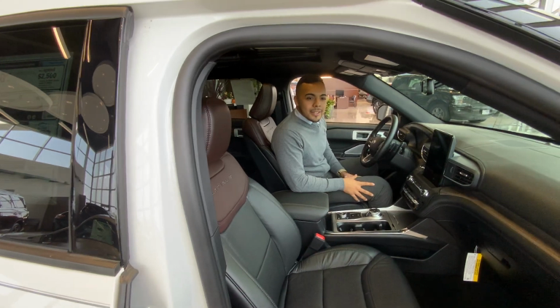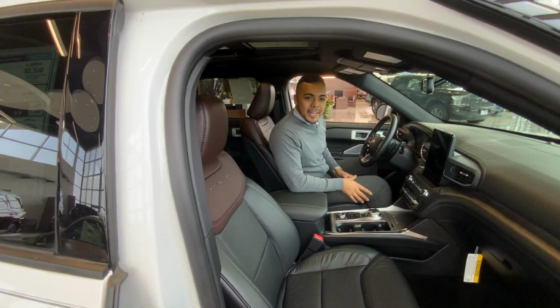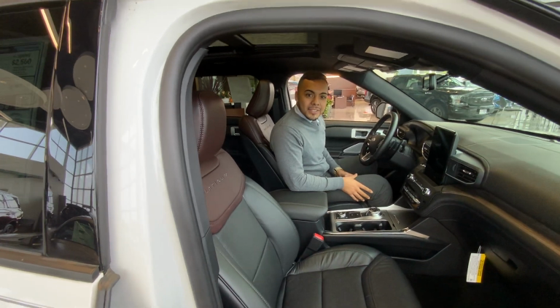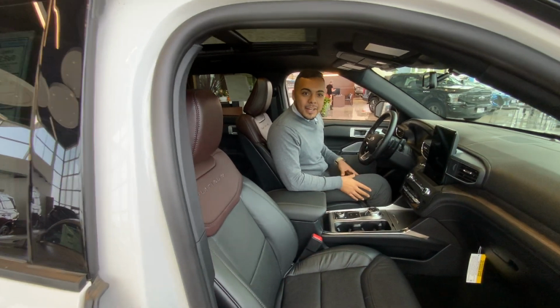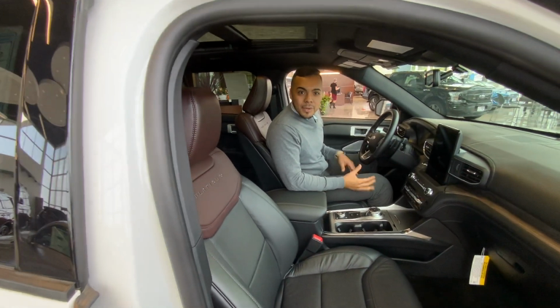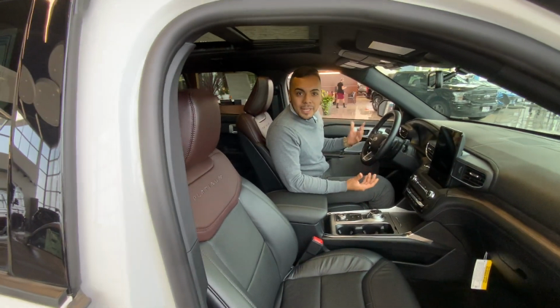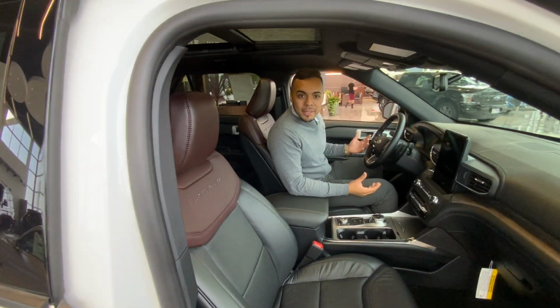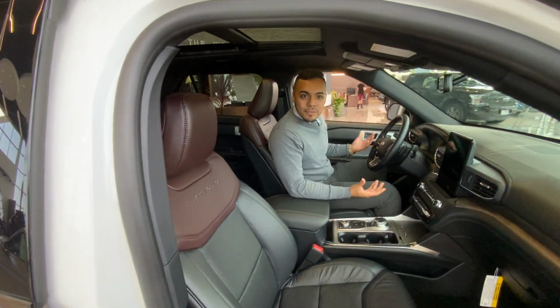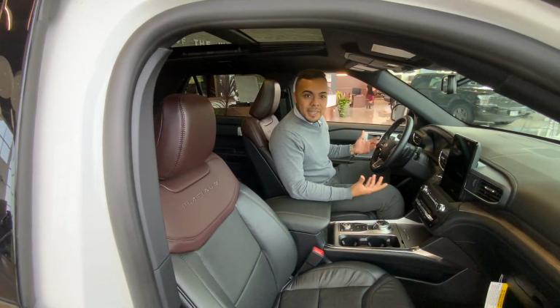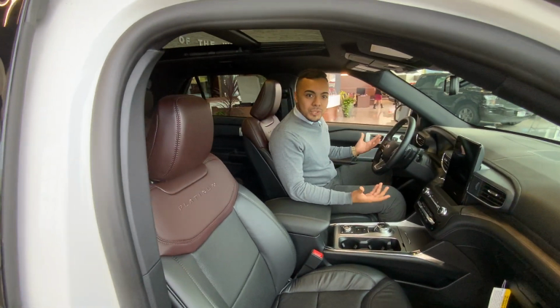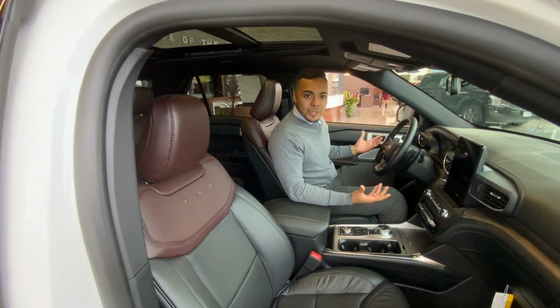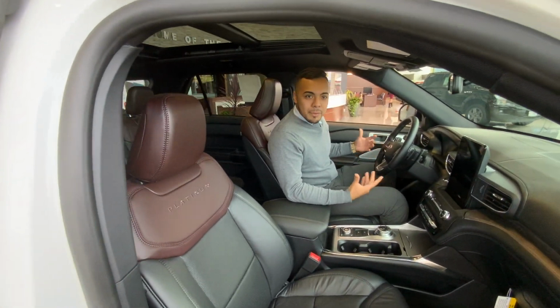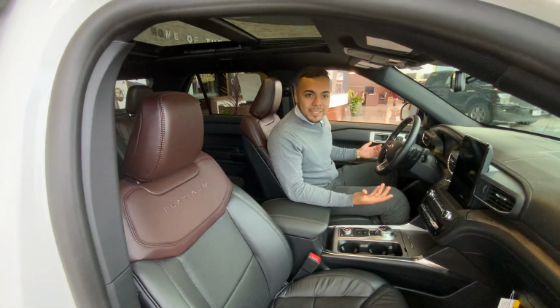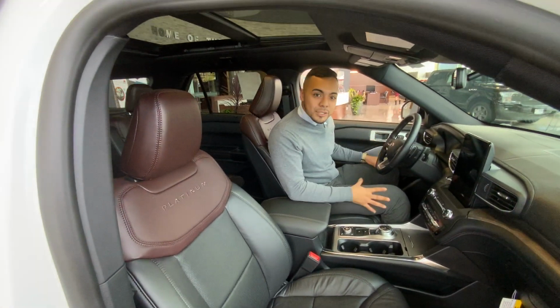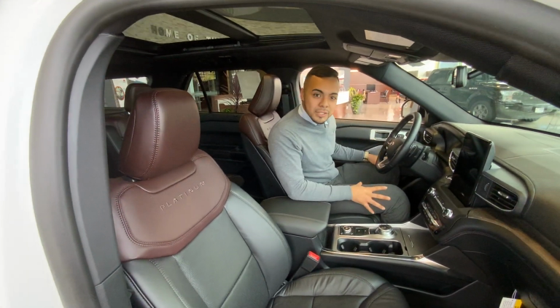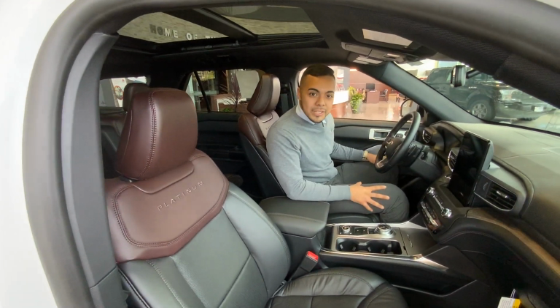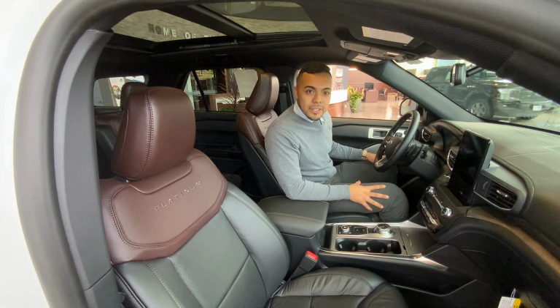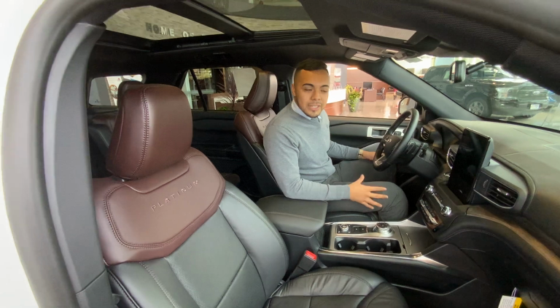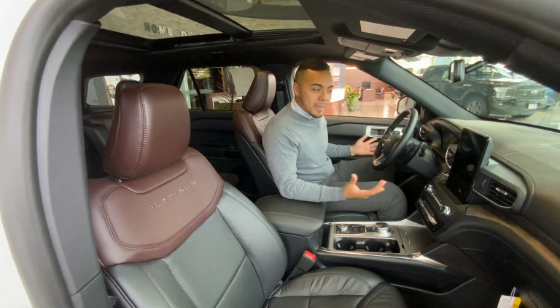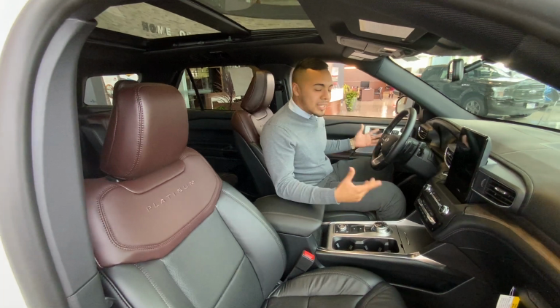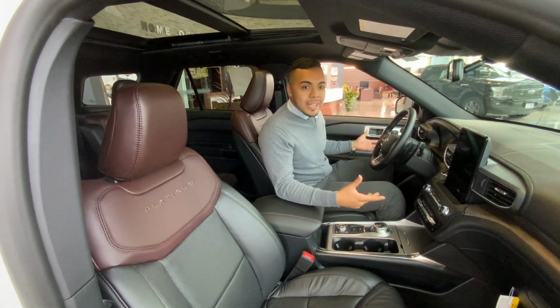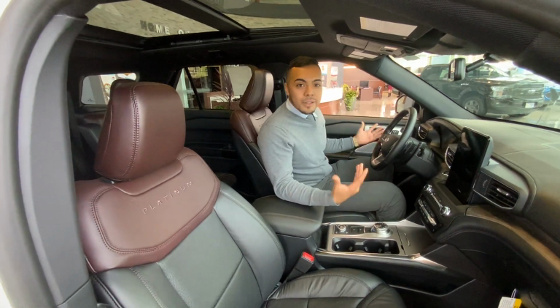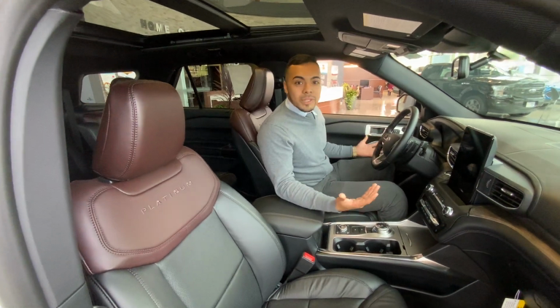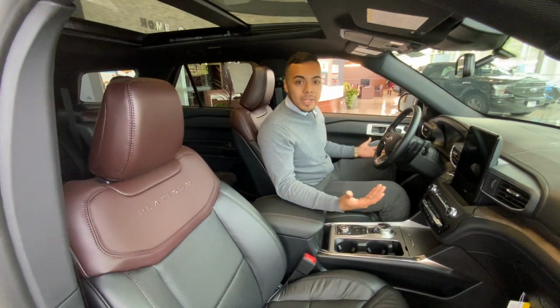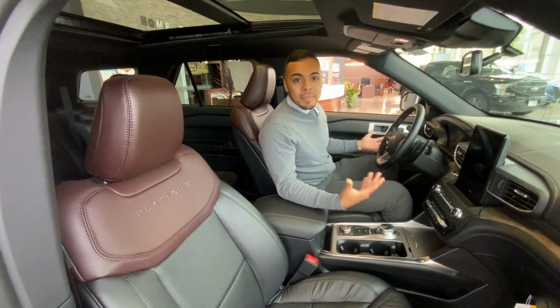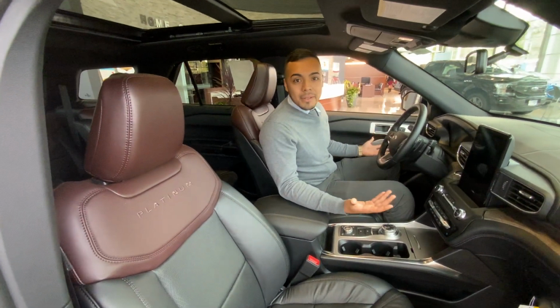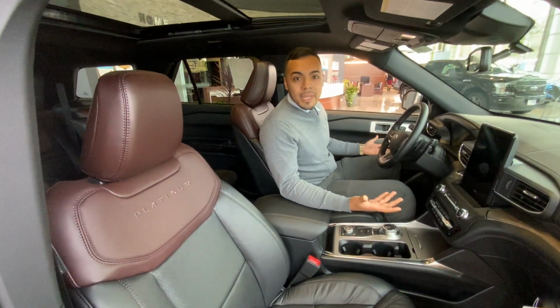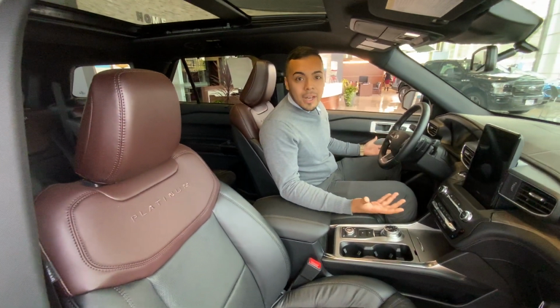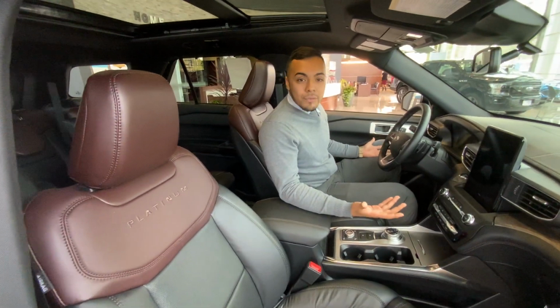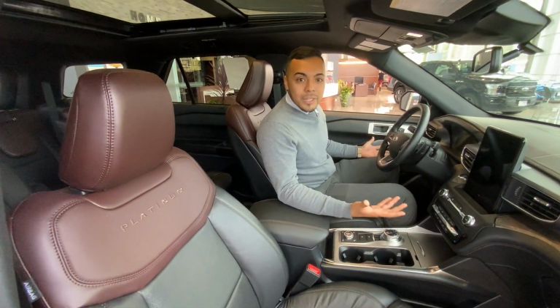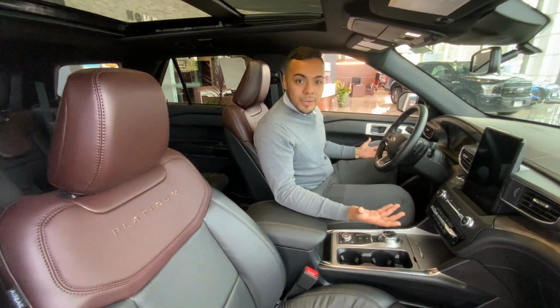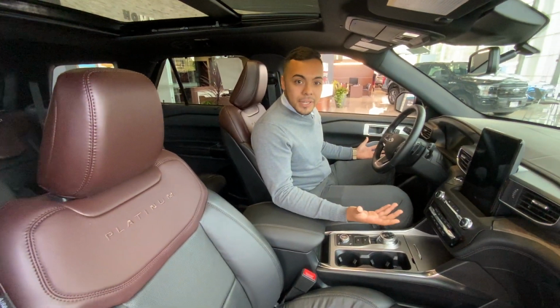Hi guys, I work at PacuW4. My name is Sergio. I'm one of the sales specialists here. I'm actually inside our 2020 Platinum Ford Explorer here.